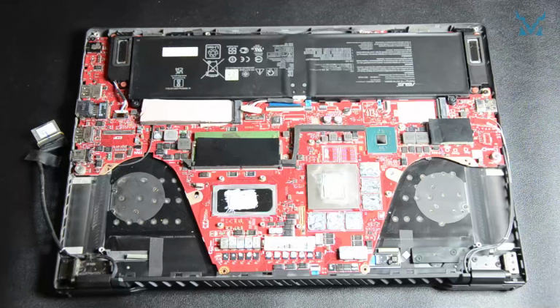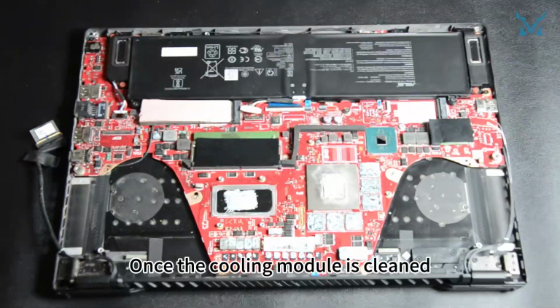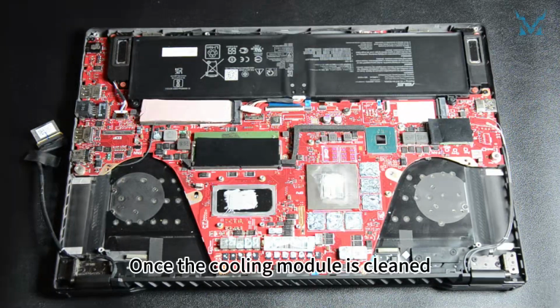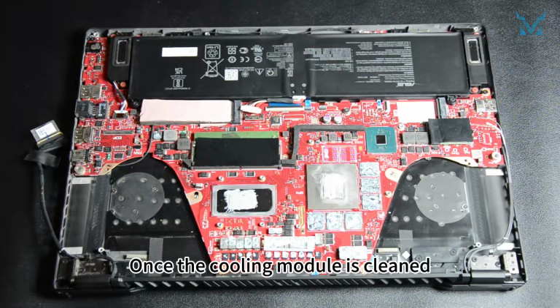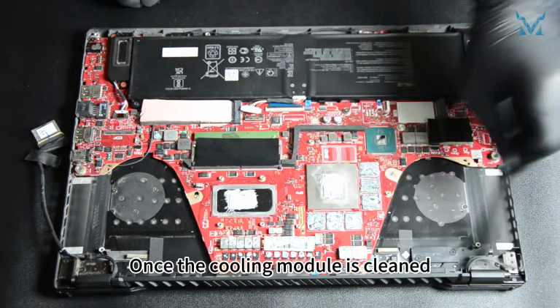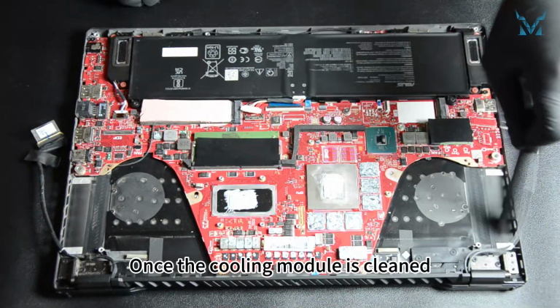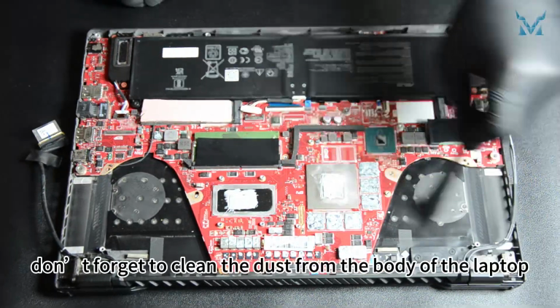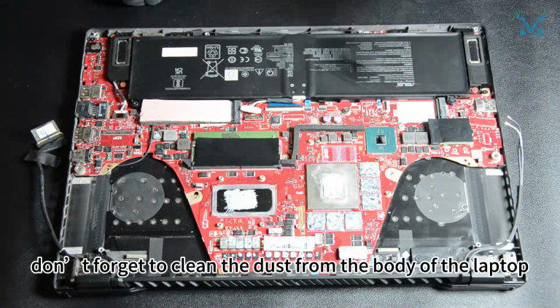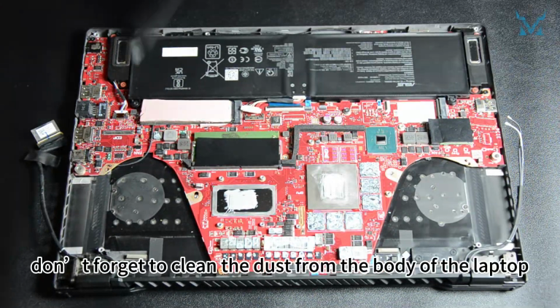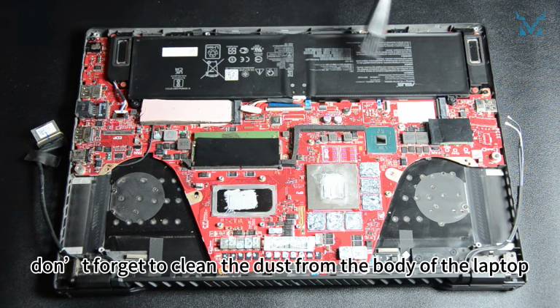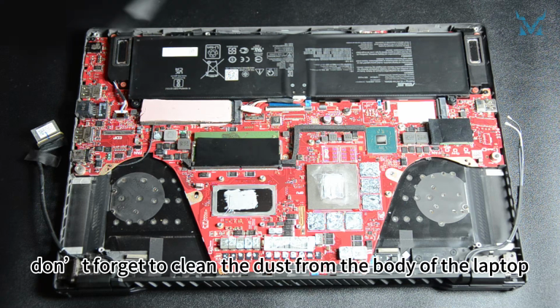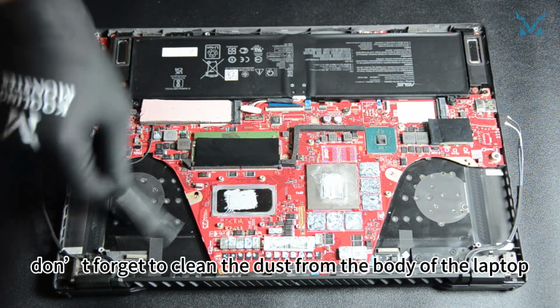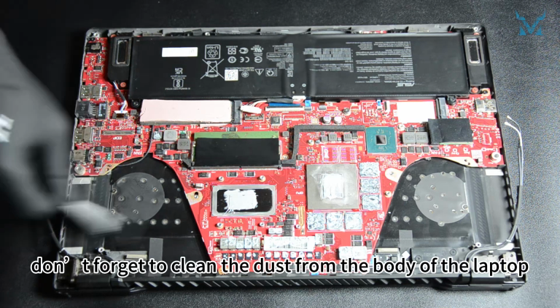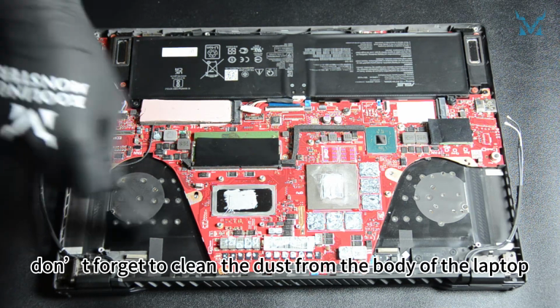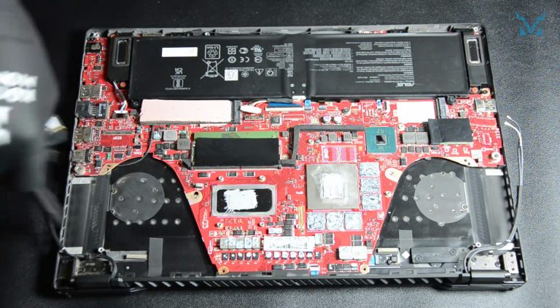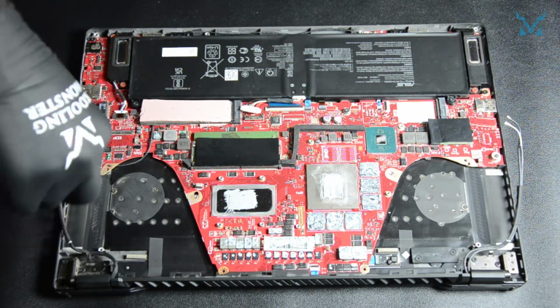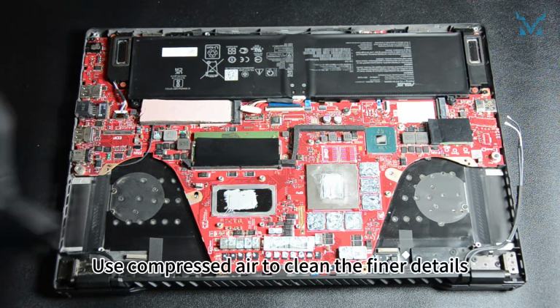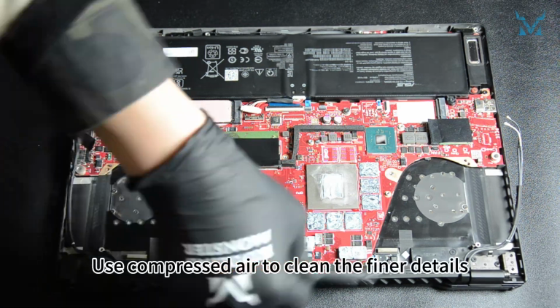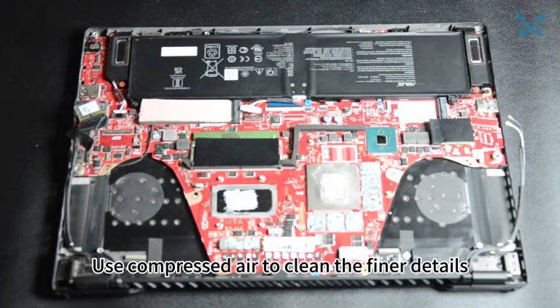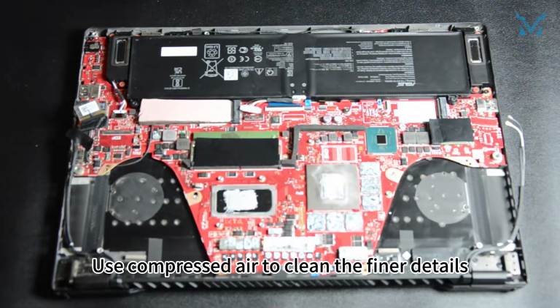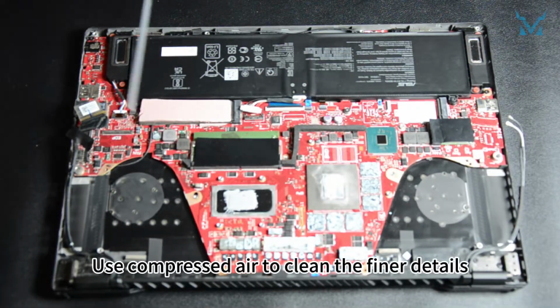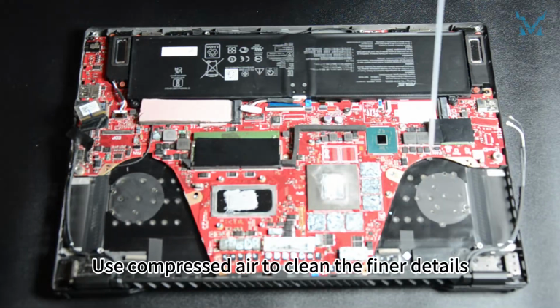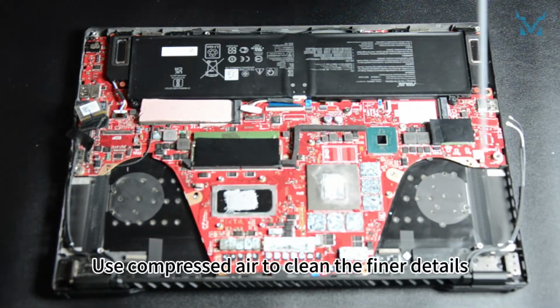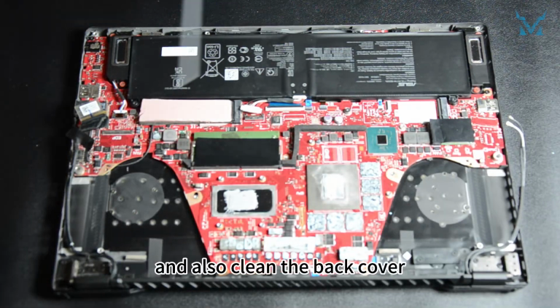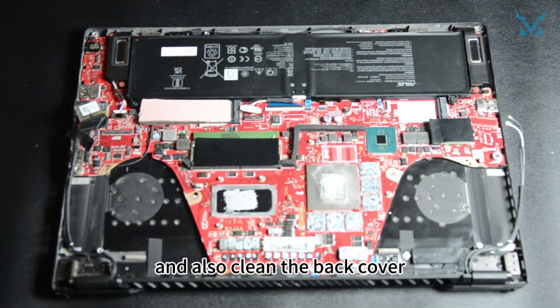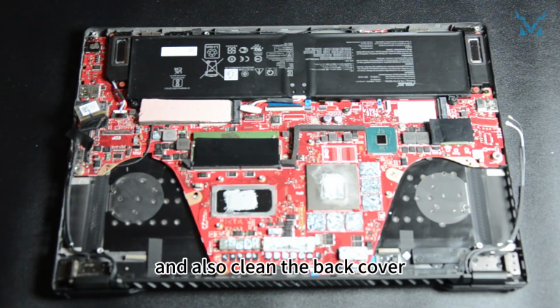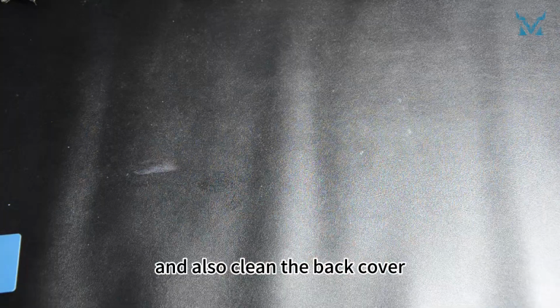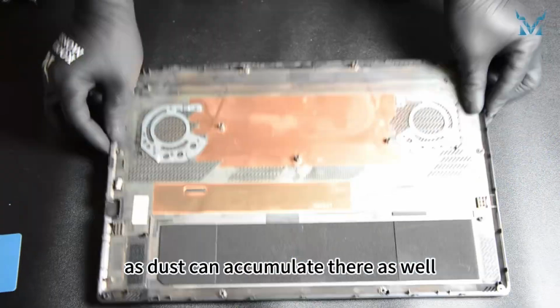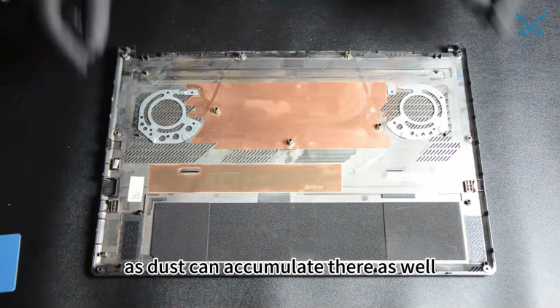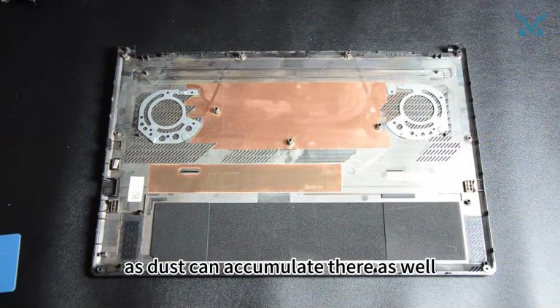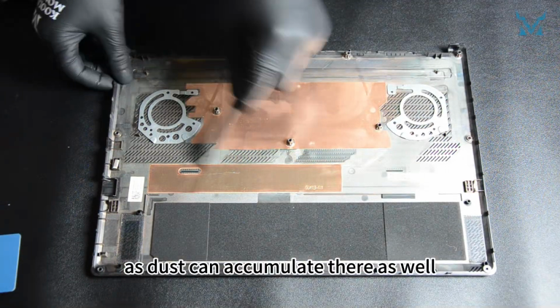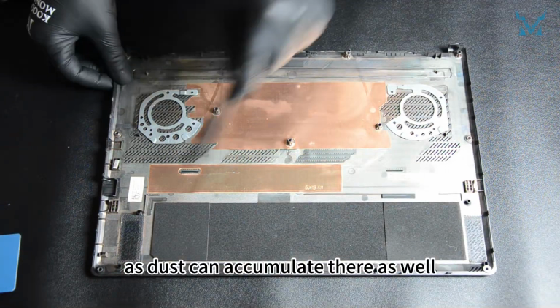Once the cooling module is cleaned, don't forget to clean the dust from the body of the laptop. Use compressed air to clean the finer details, and also clean the back cover as dust can accumulate there as well.